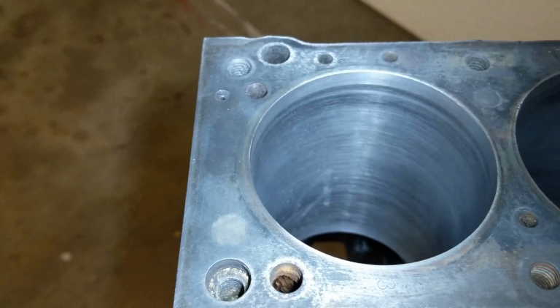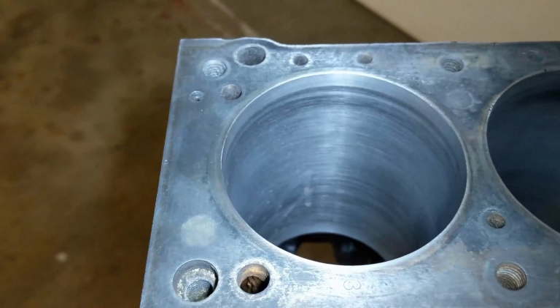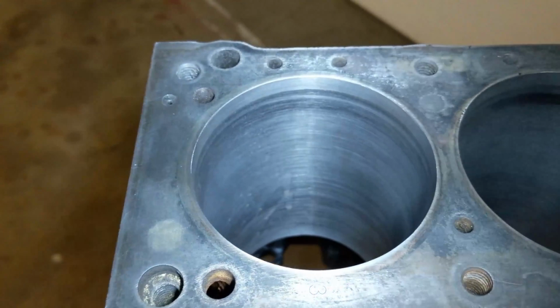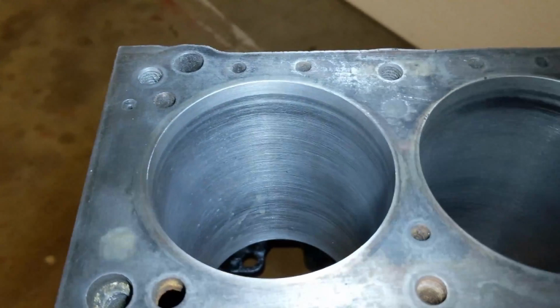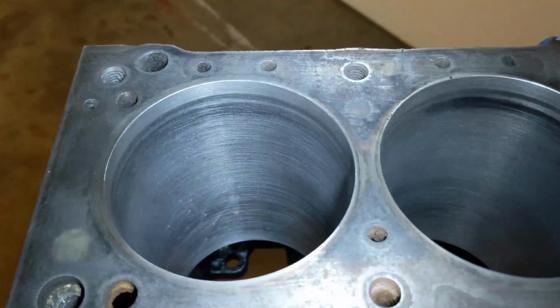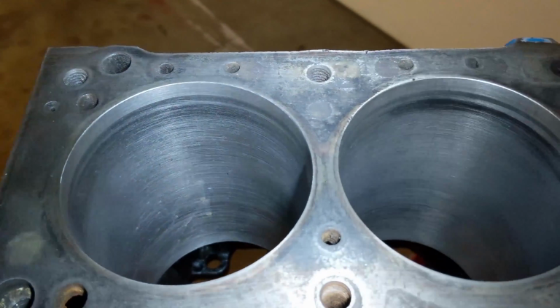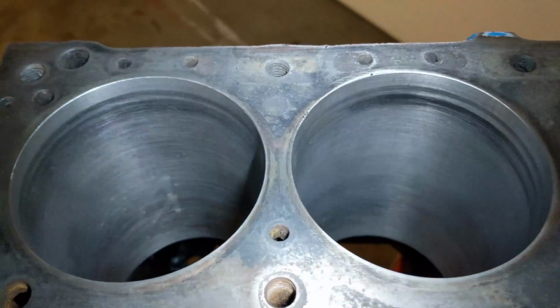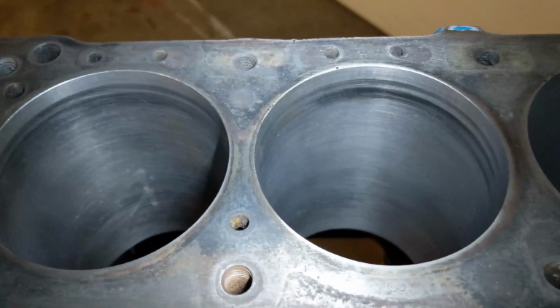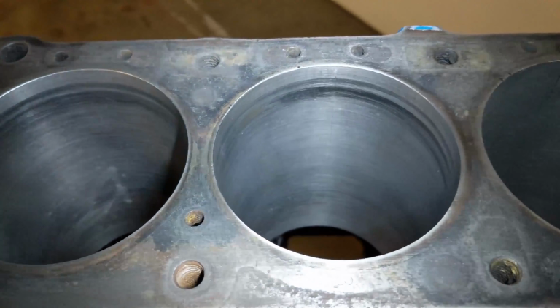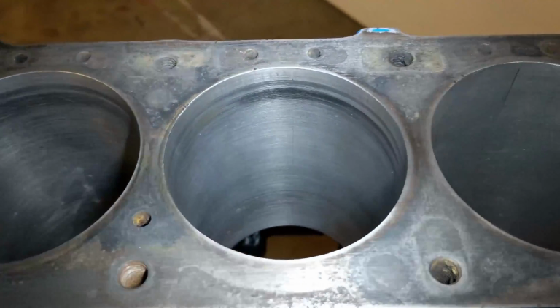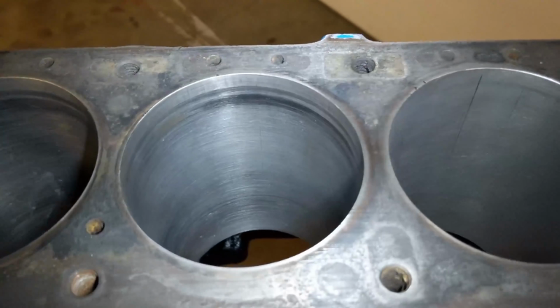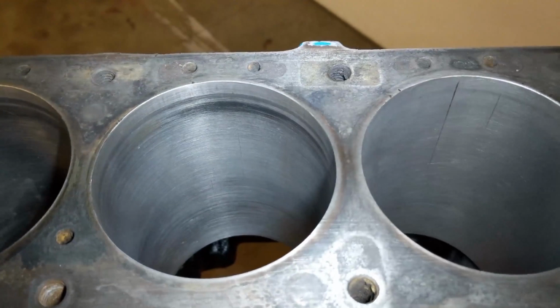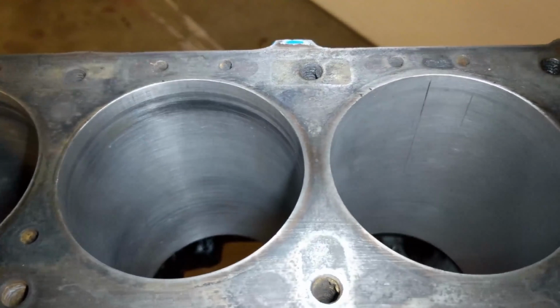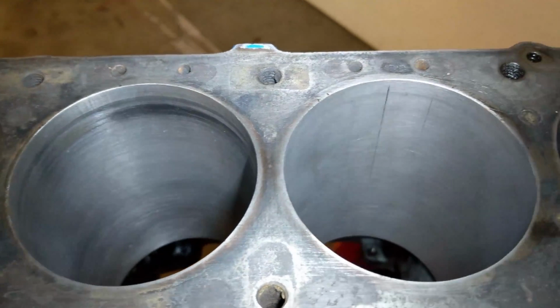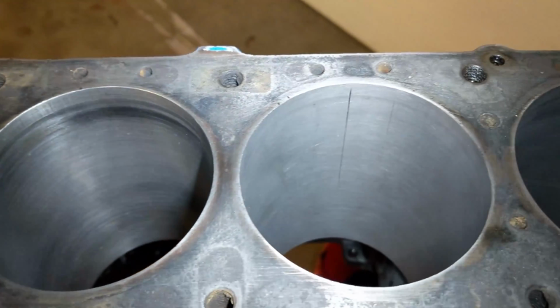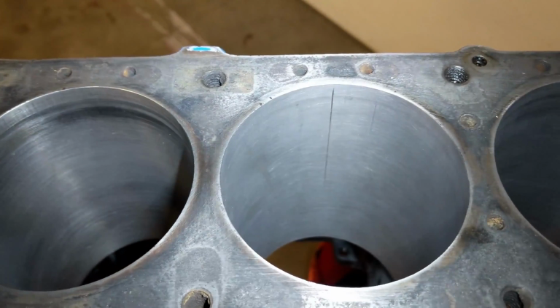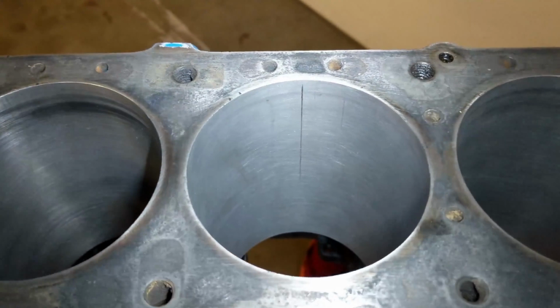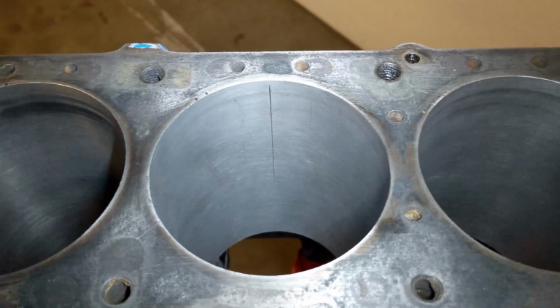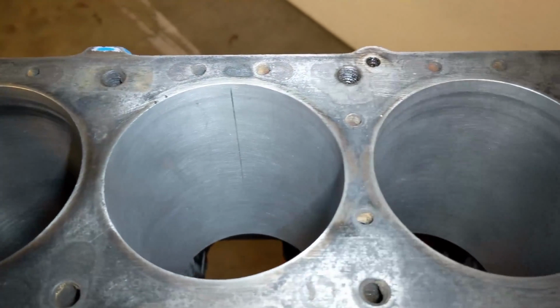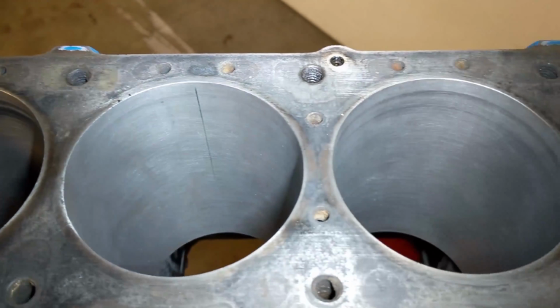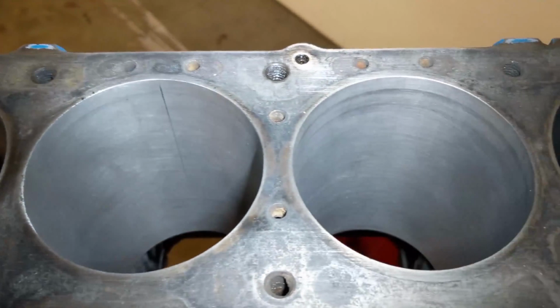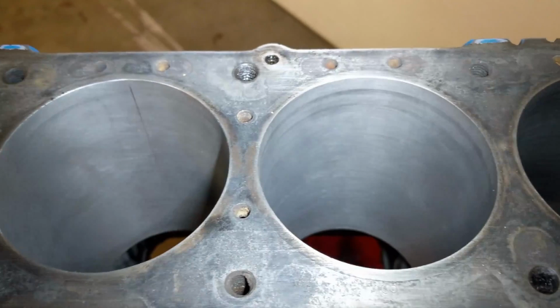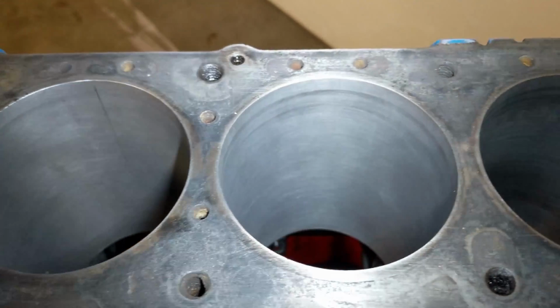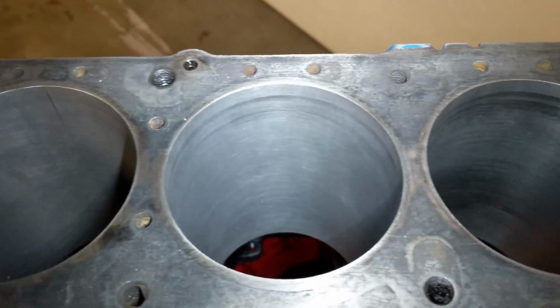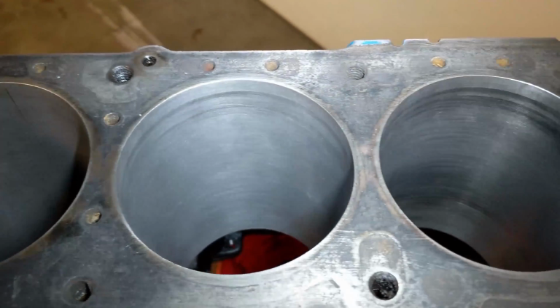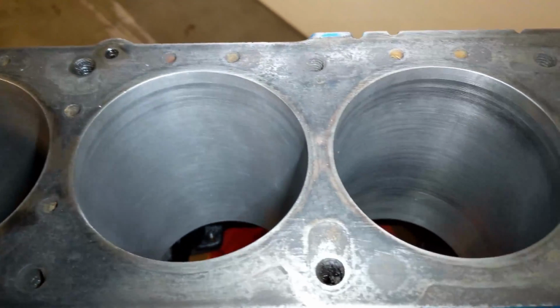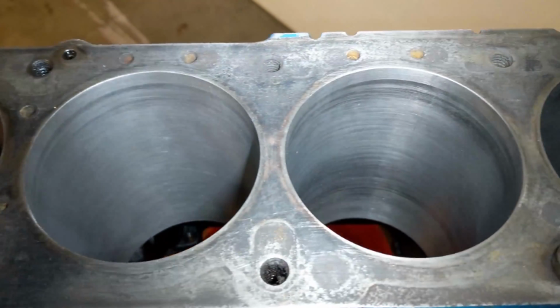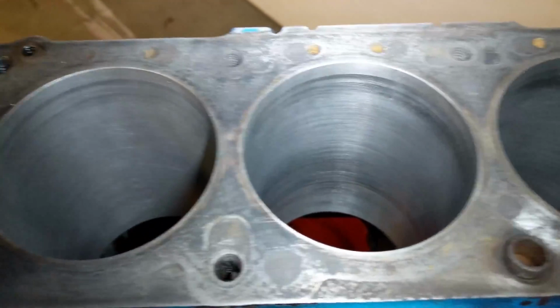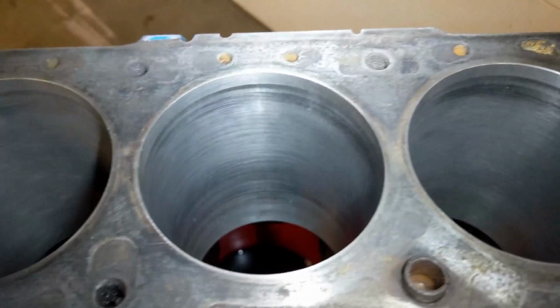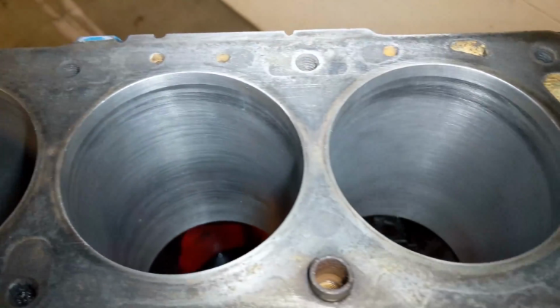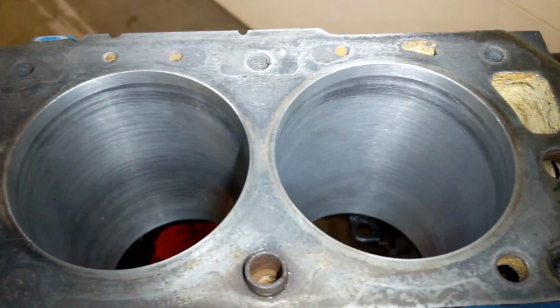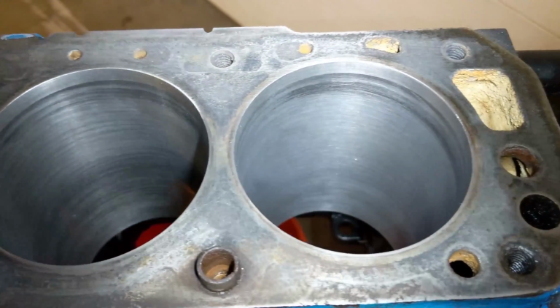Number one cylinder good, number two cylinder good, number three cylinder bummer, number four cylinder good, number five cylinder good, and number six...